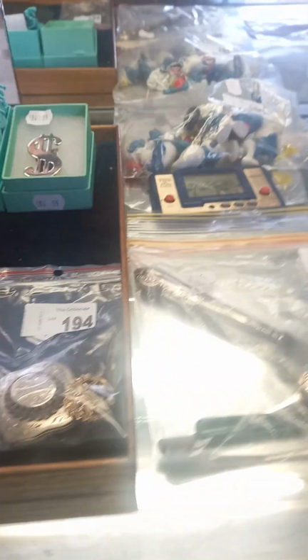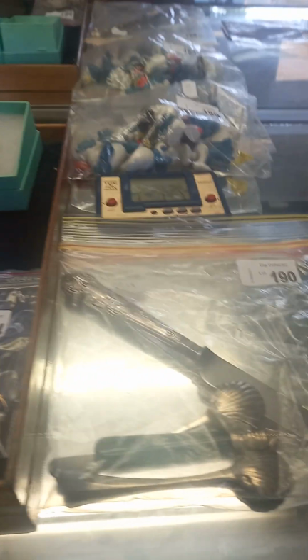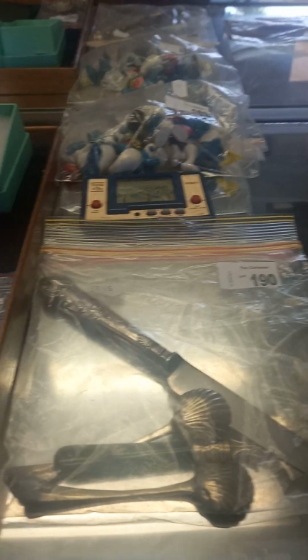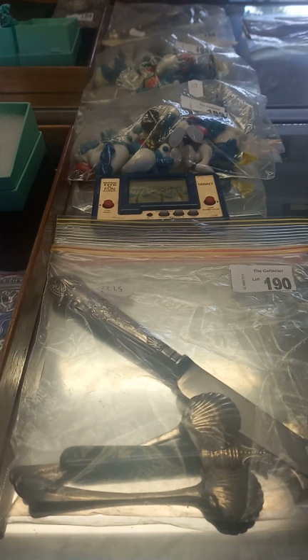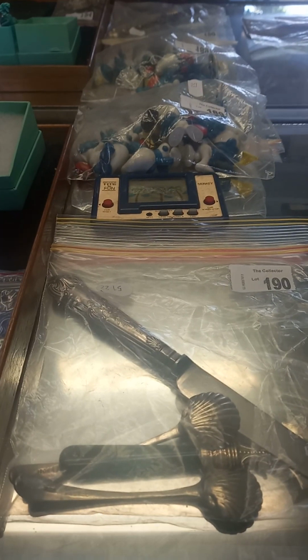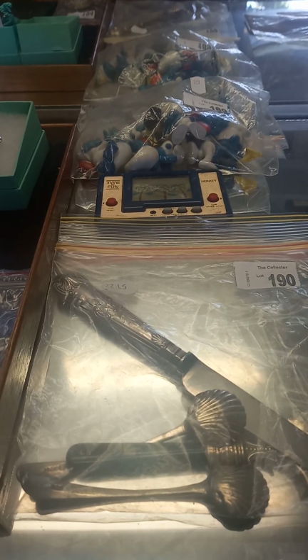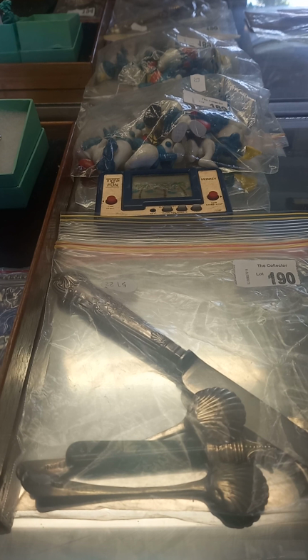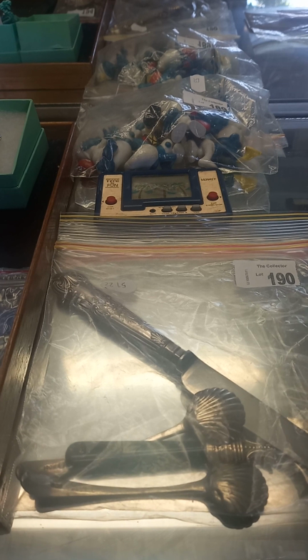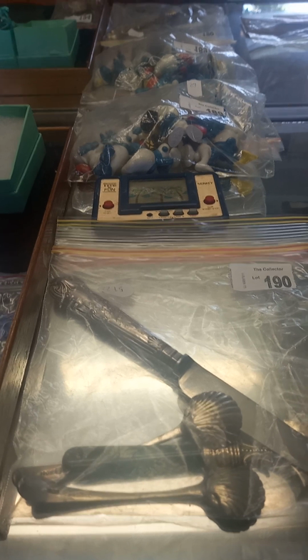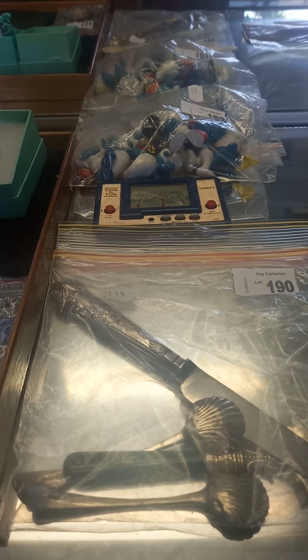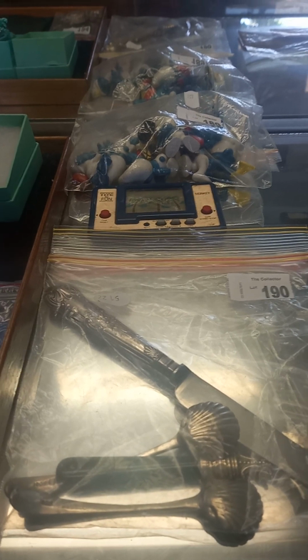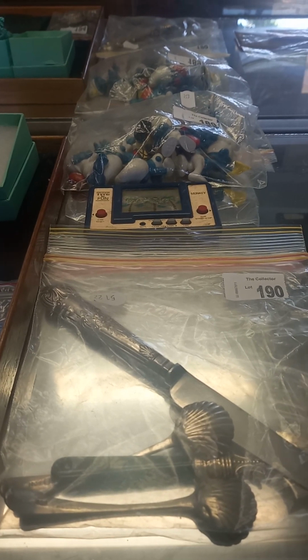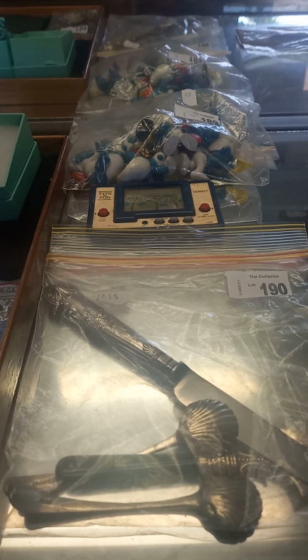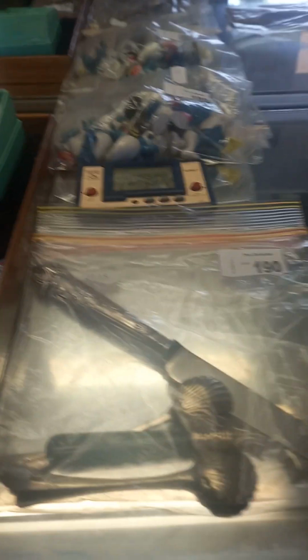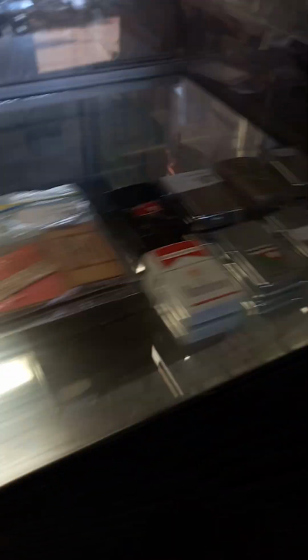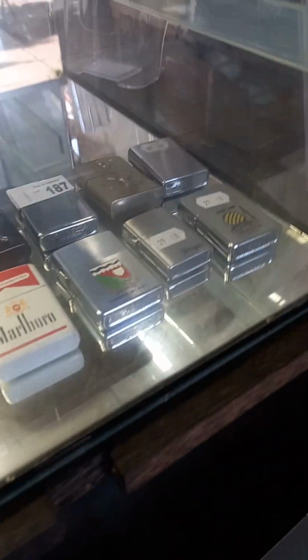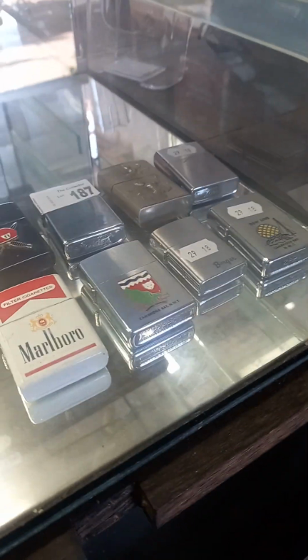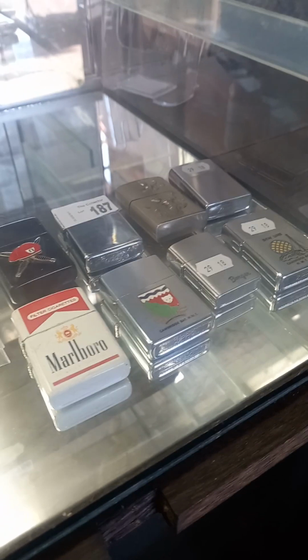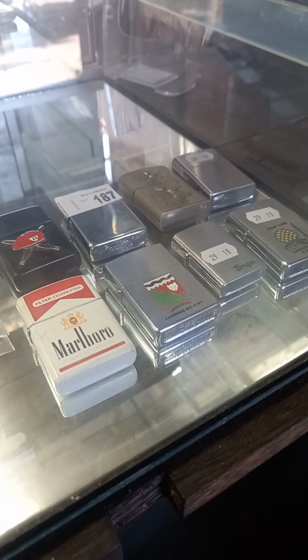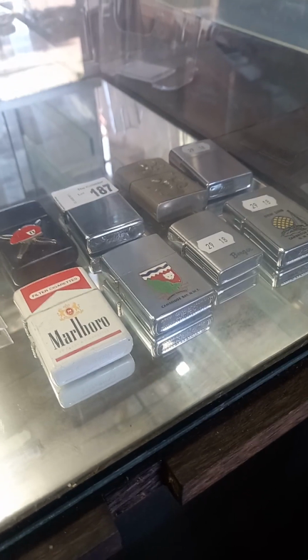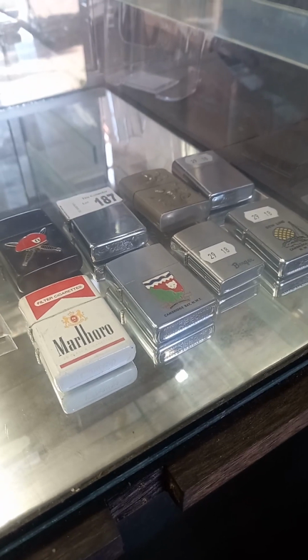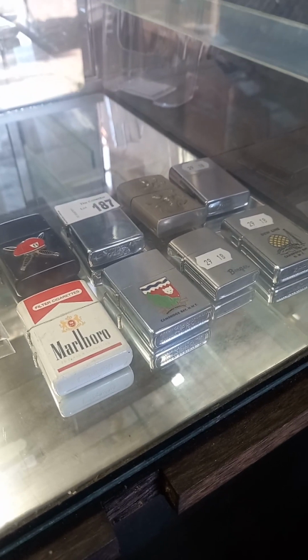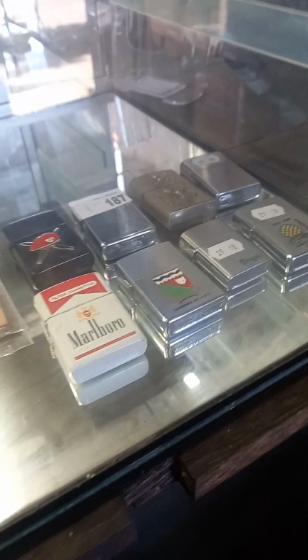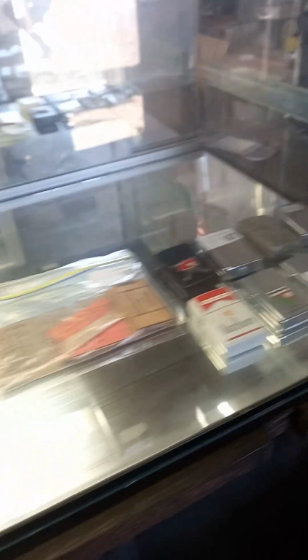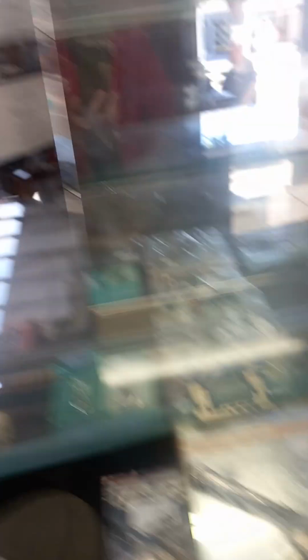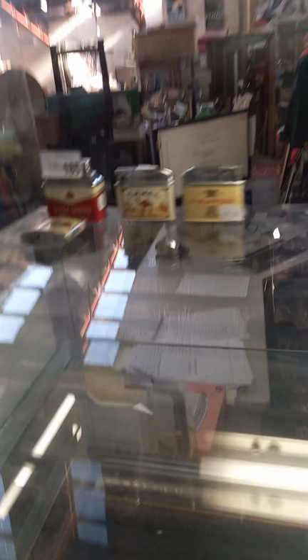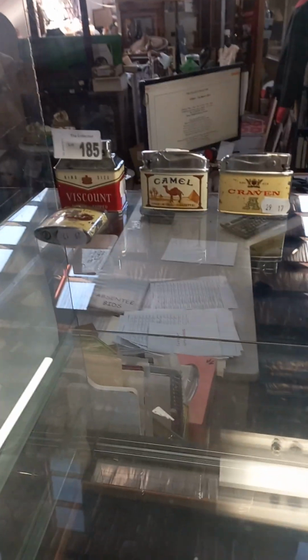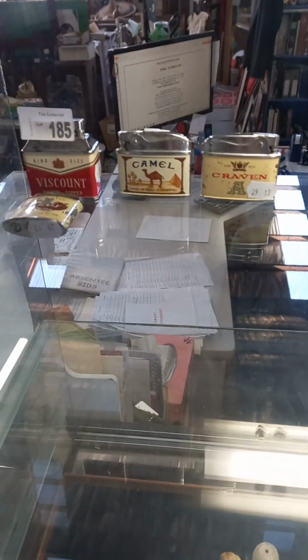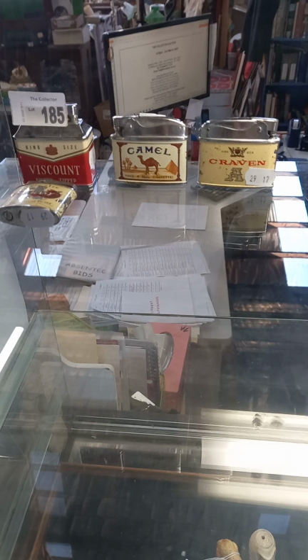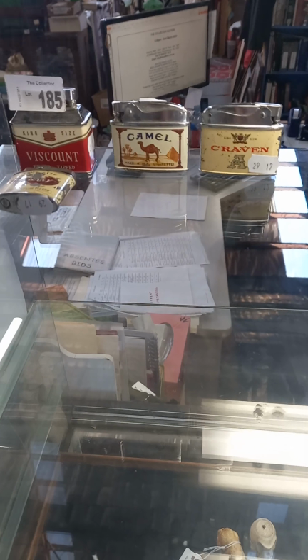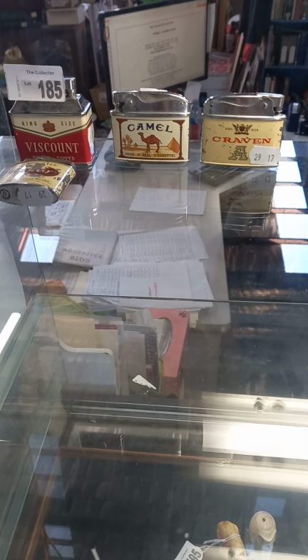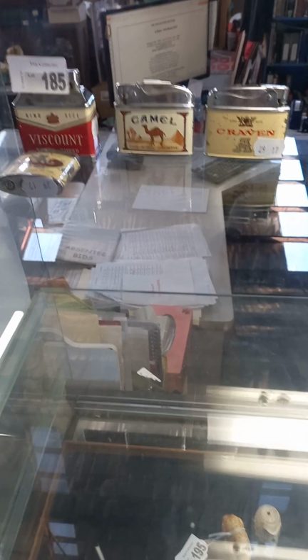Some old Smurfs and a nice little monkey handheld time and fun game — it's got the battery cover. Some Zippo and Zippo style cigarette lighters, and some more nice little cigarette advertising lighters.